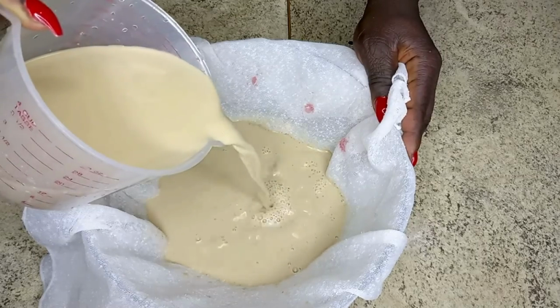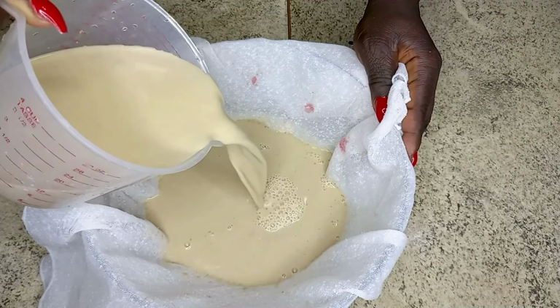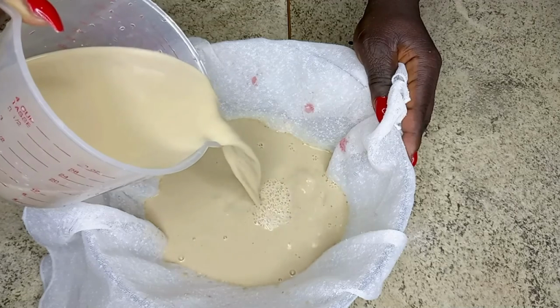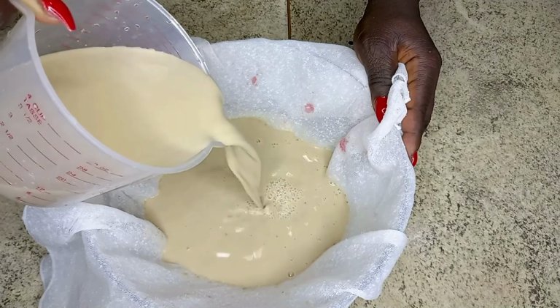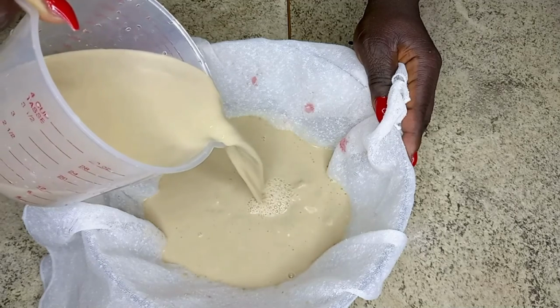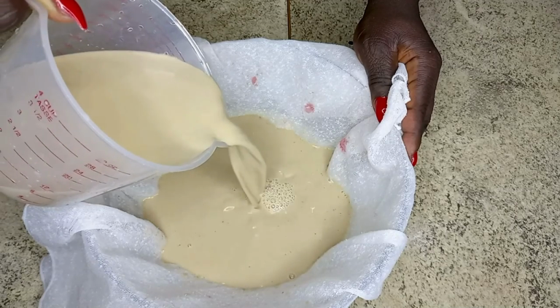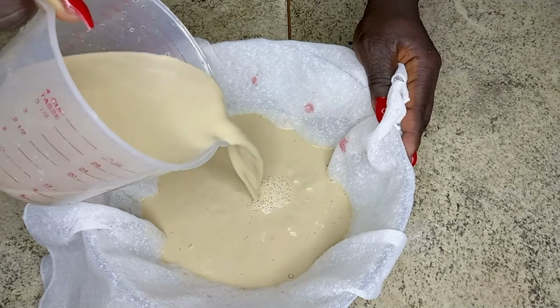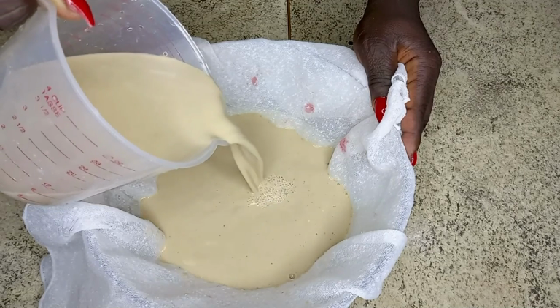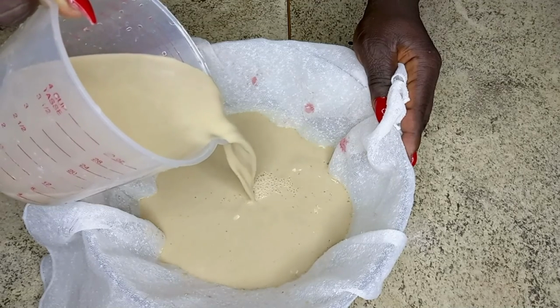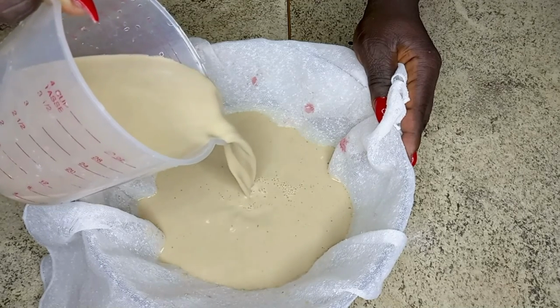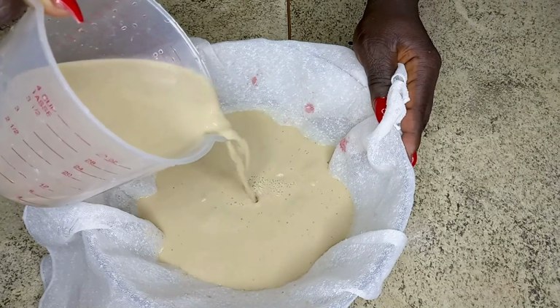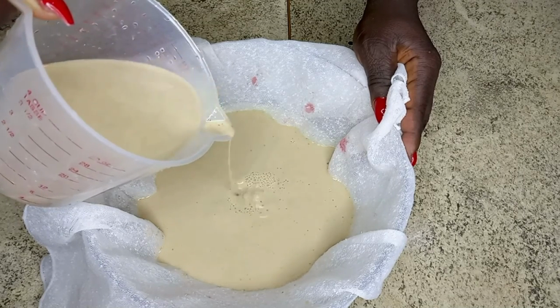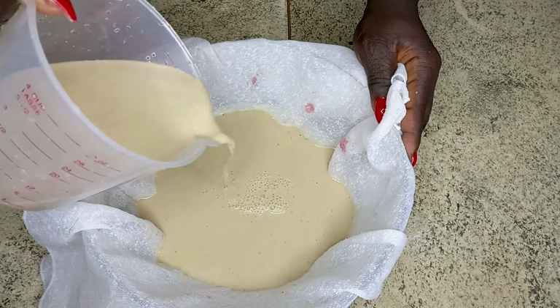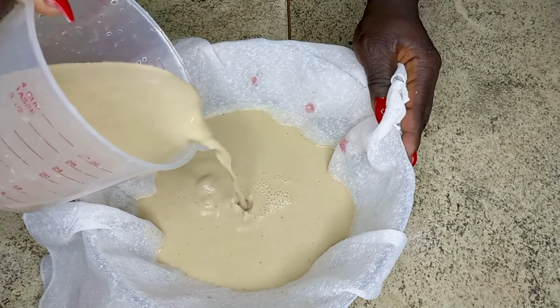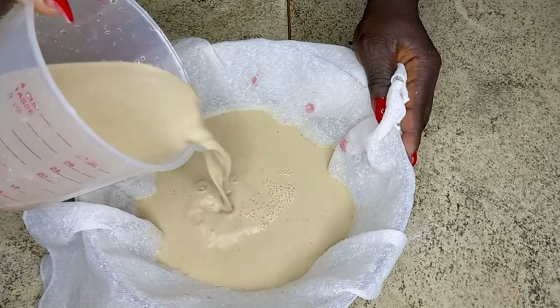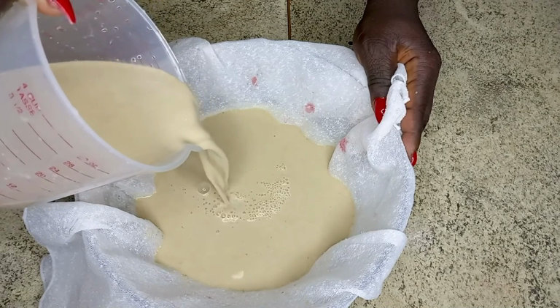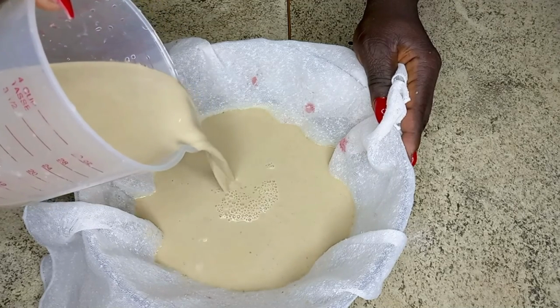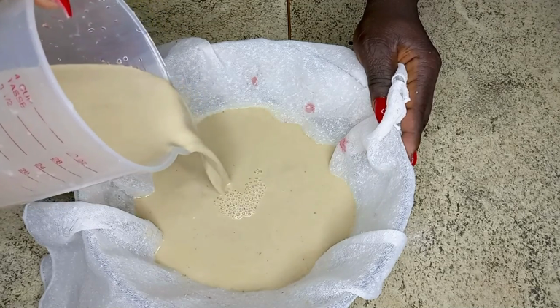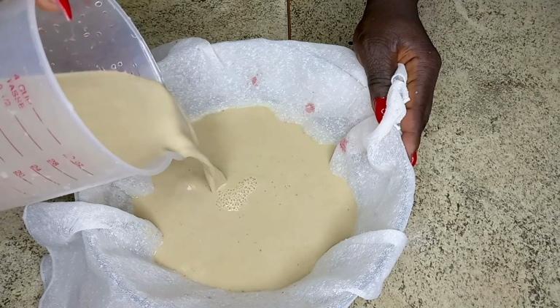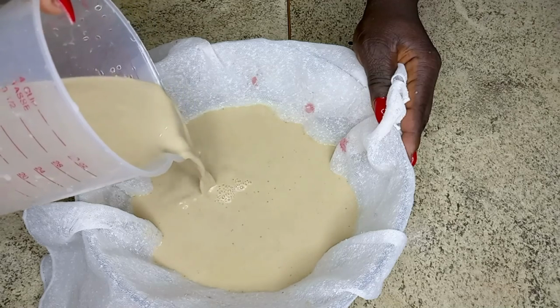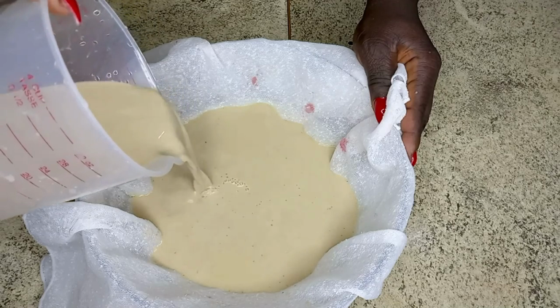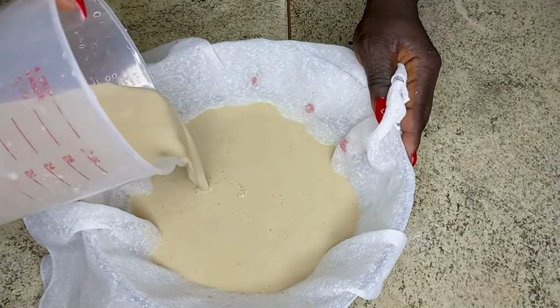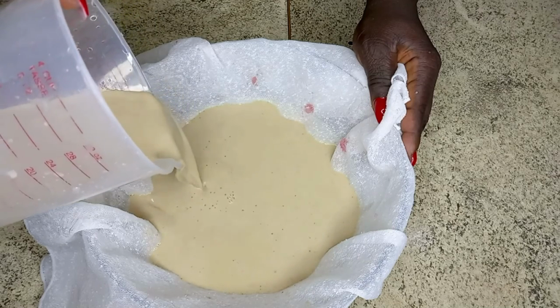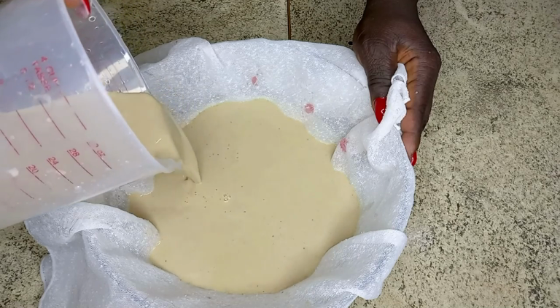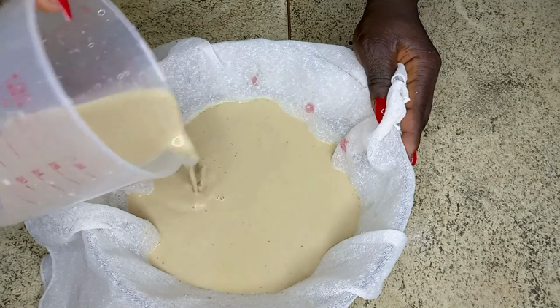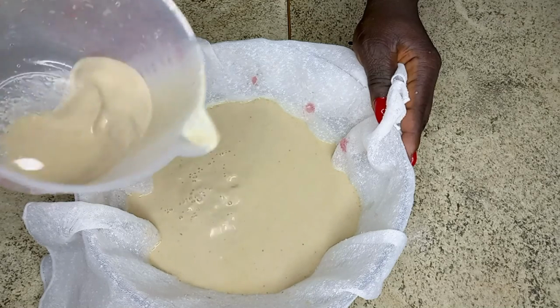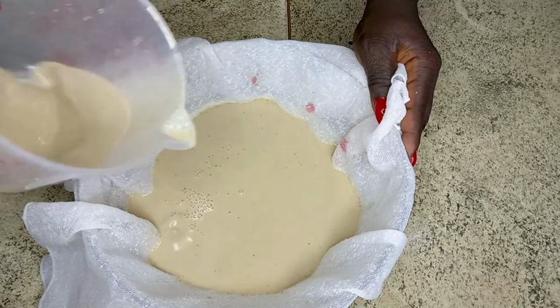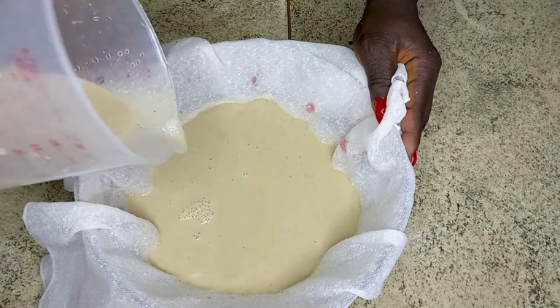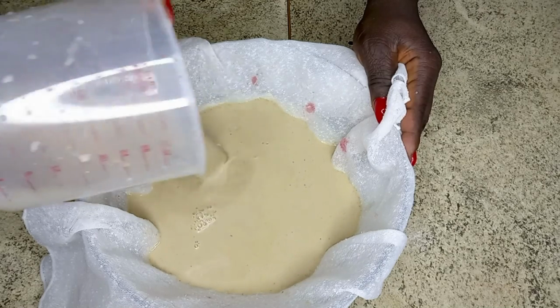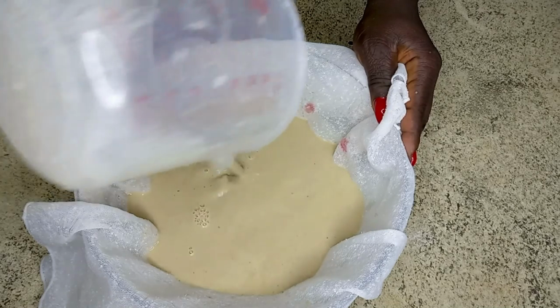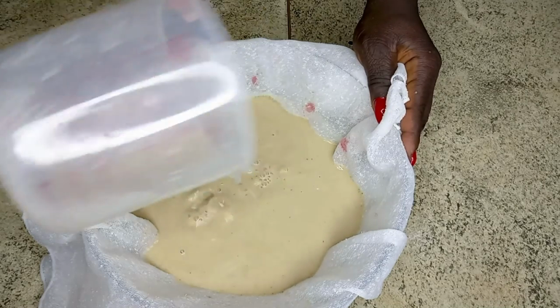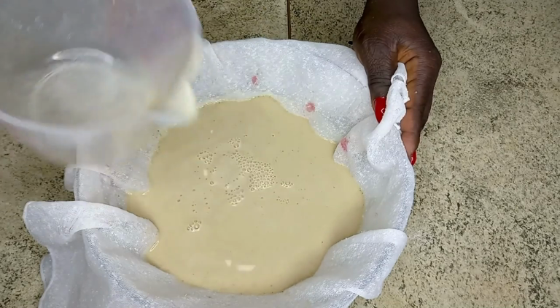For the third straining I'll be using my cheesecloth. You can use any fabric of your choice, but make sure it's very neat and clean.